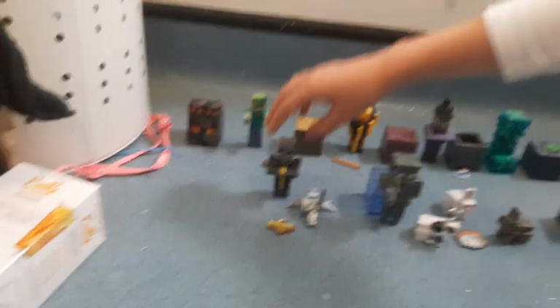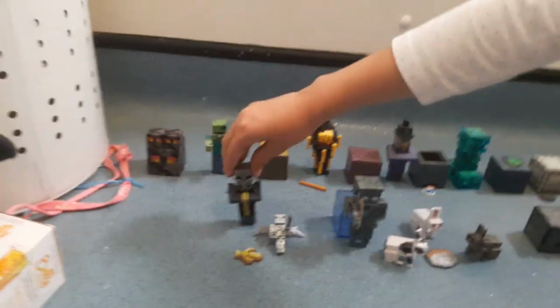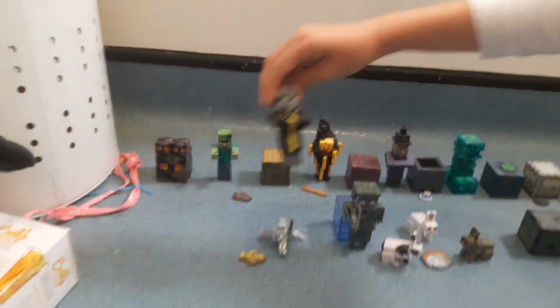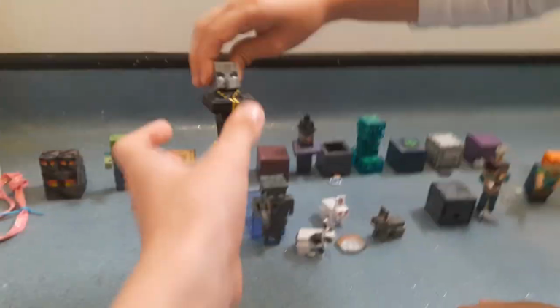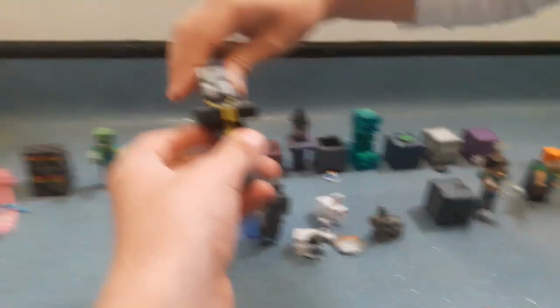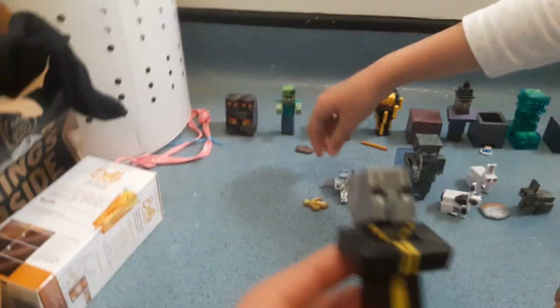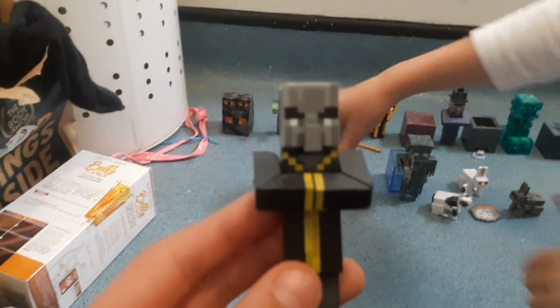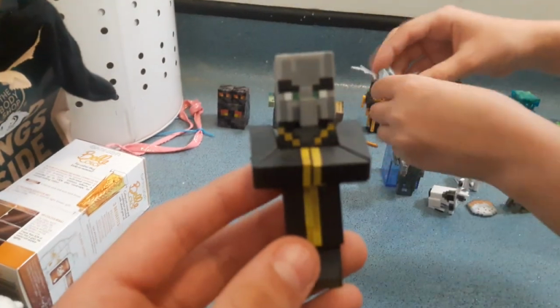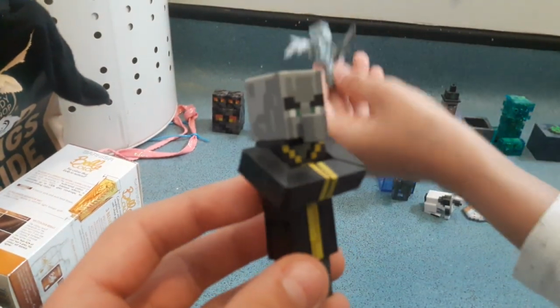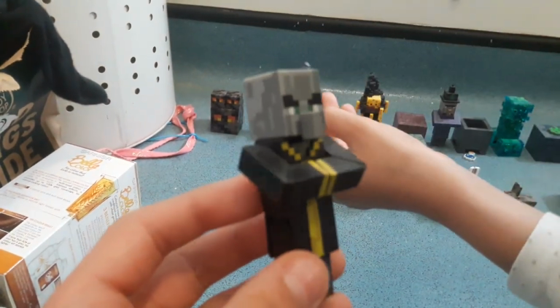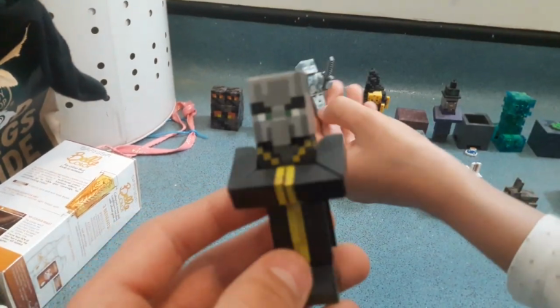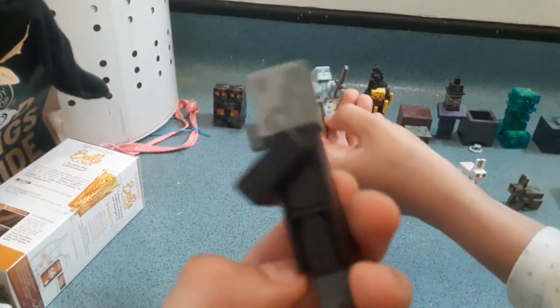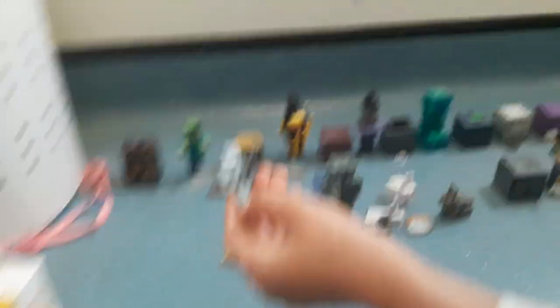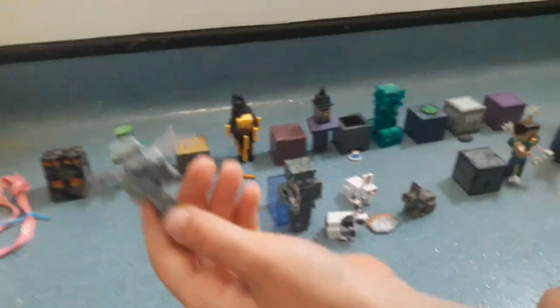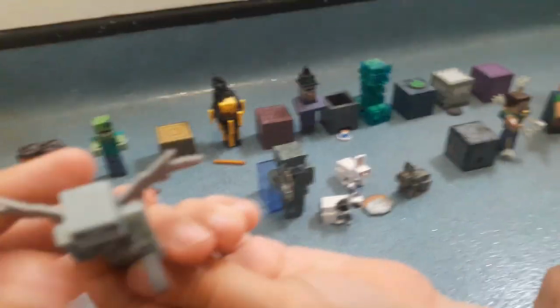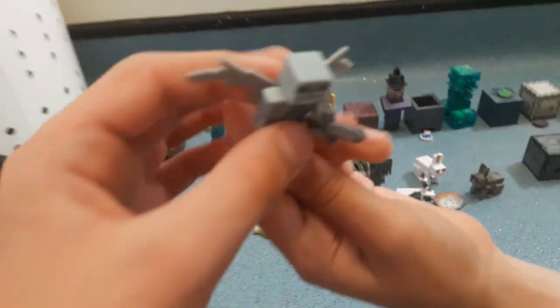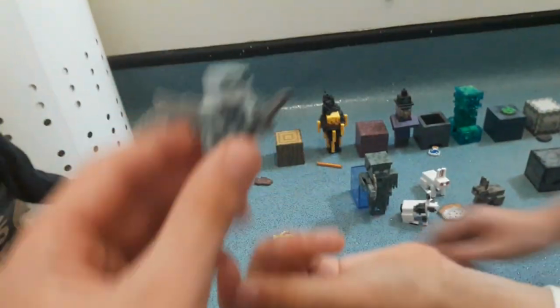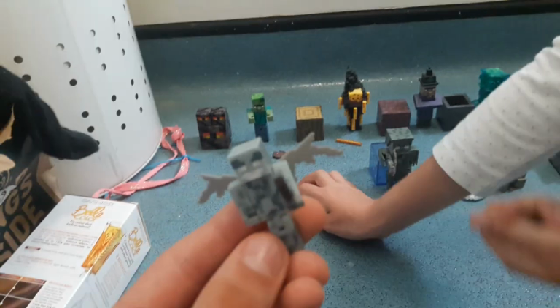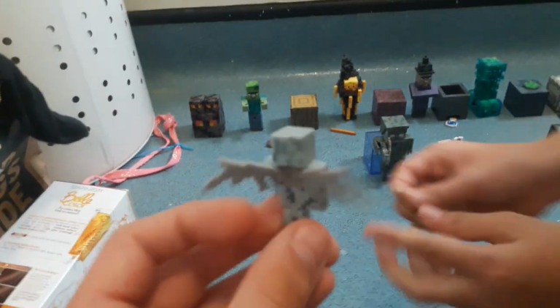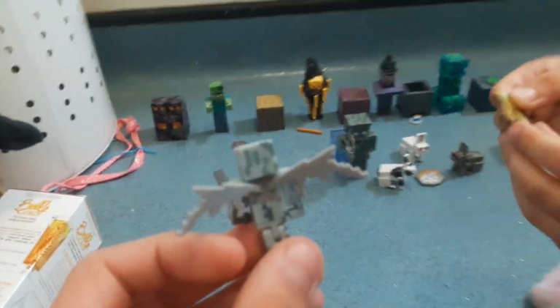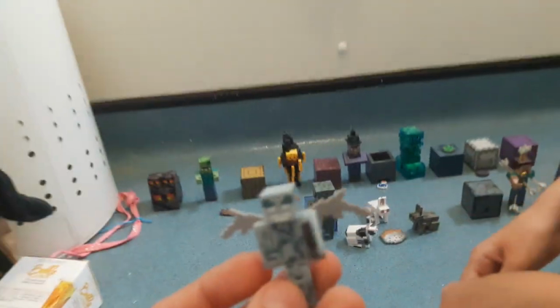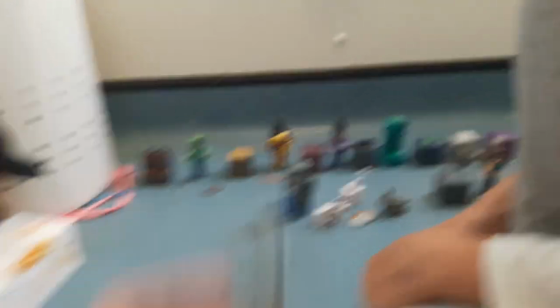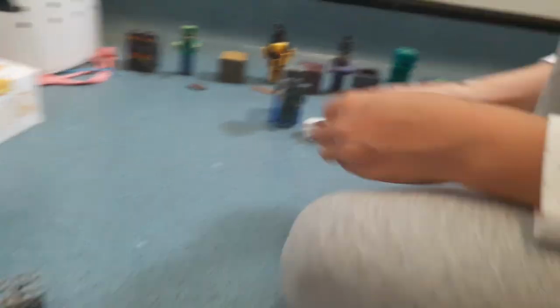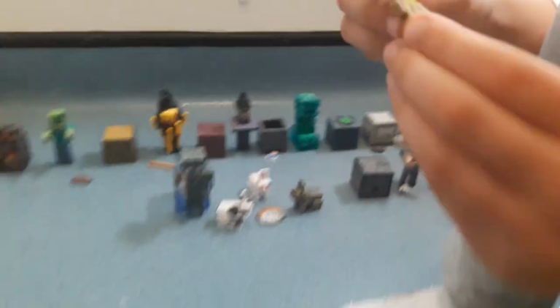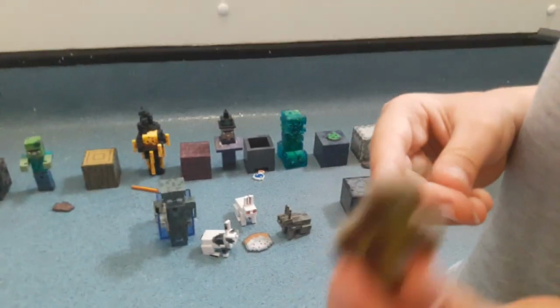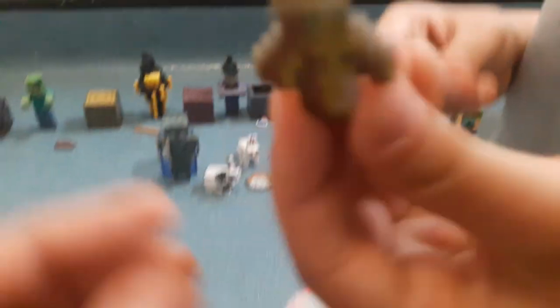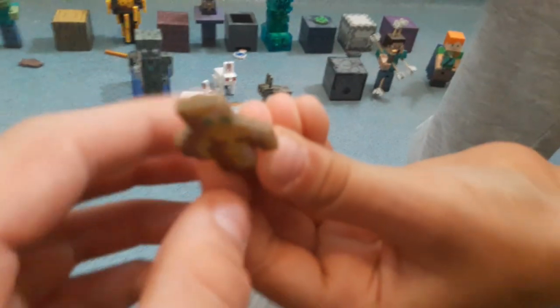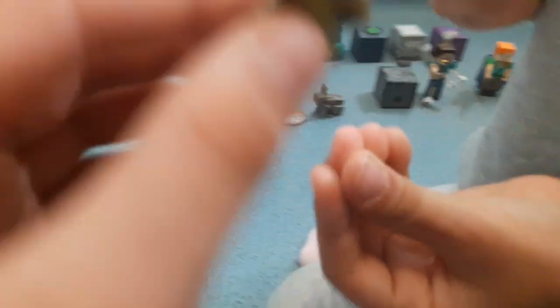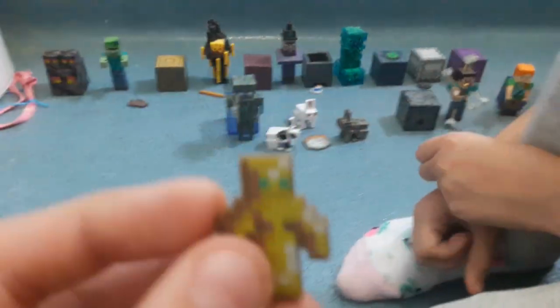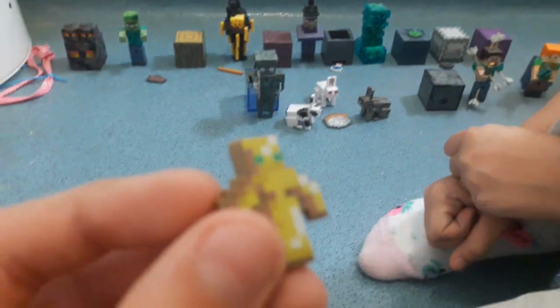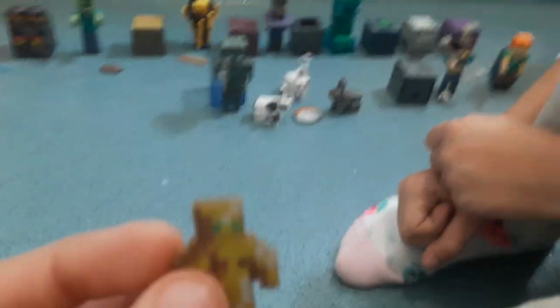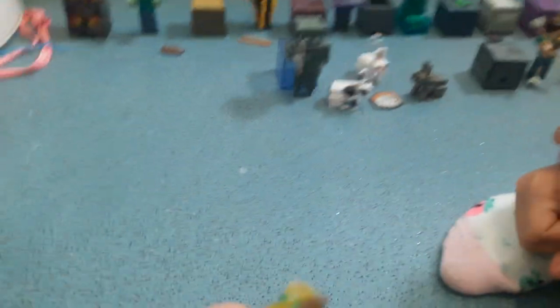Now we have the Evoker. He summons these guys called the Vexes — they're really good. This is my first ever figure I got, the Evoker. He comes with a Totem of Undying — I don't know how you say that.